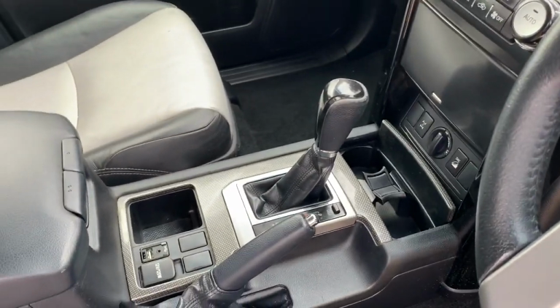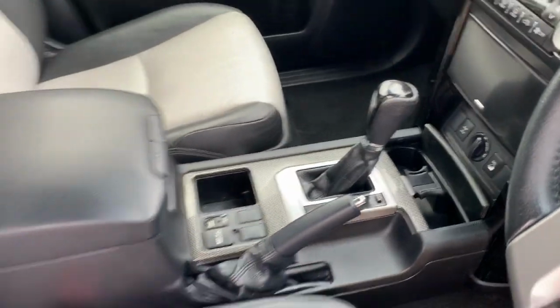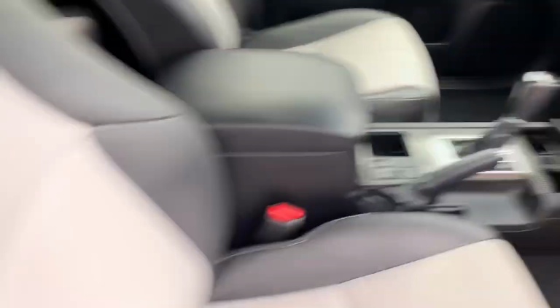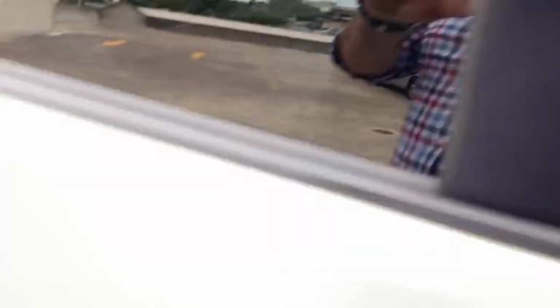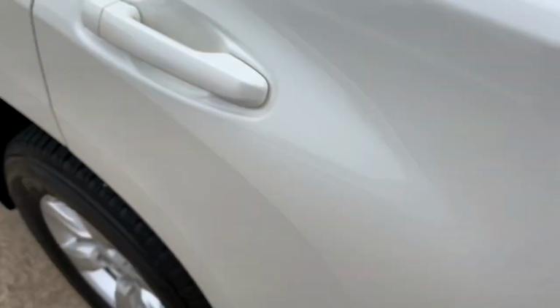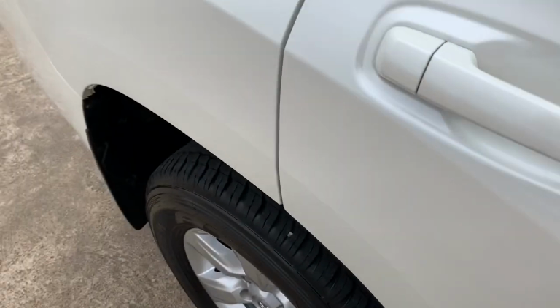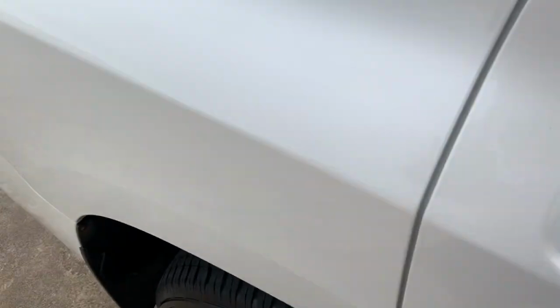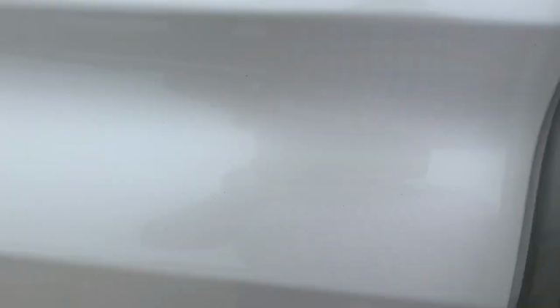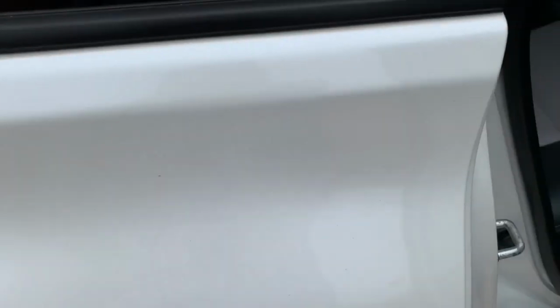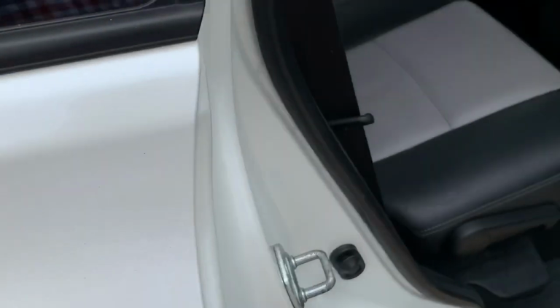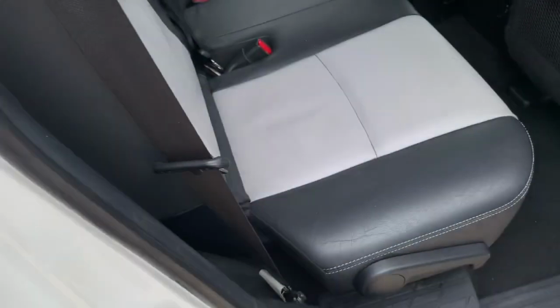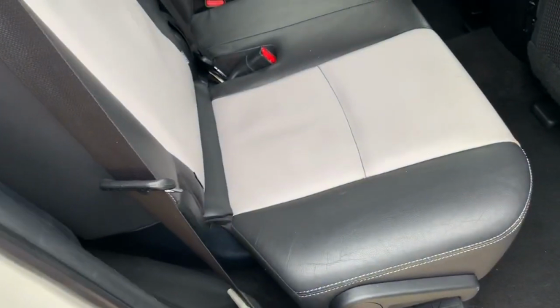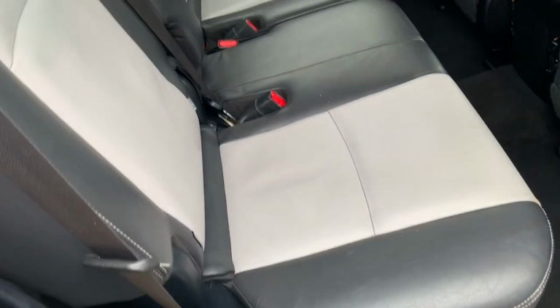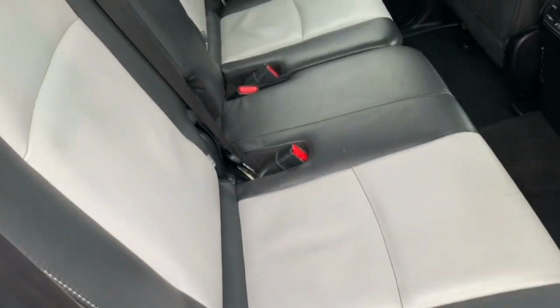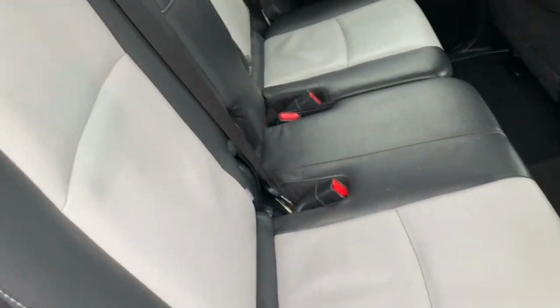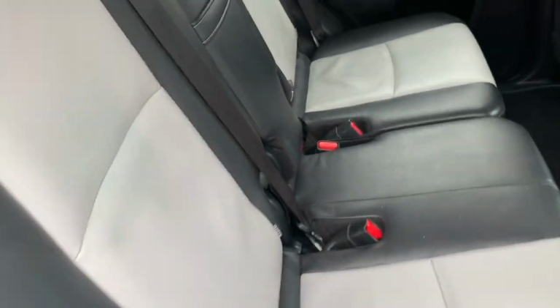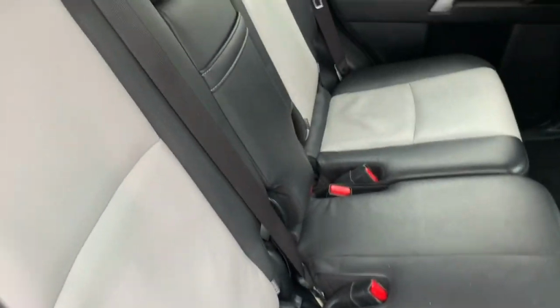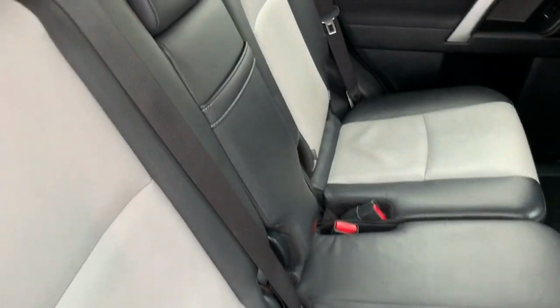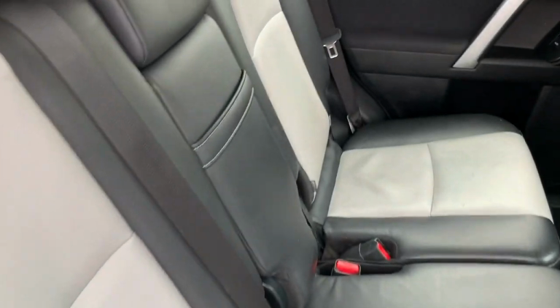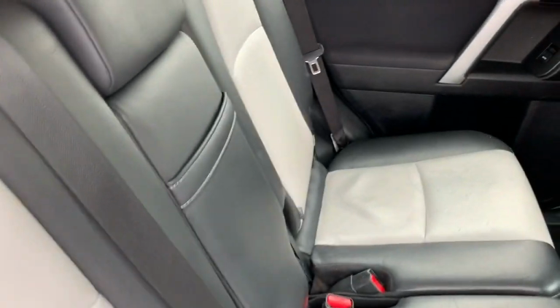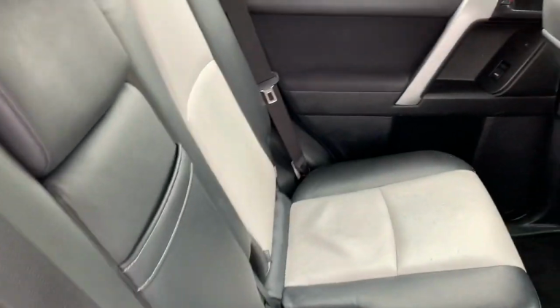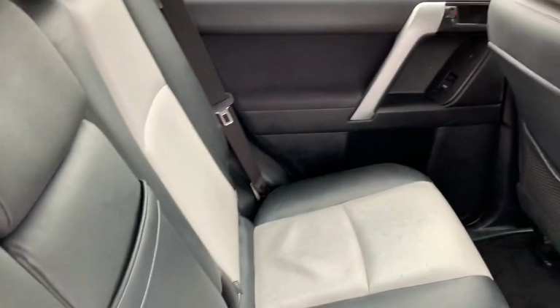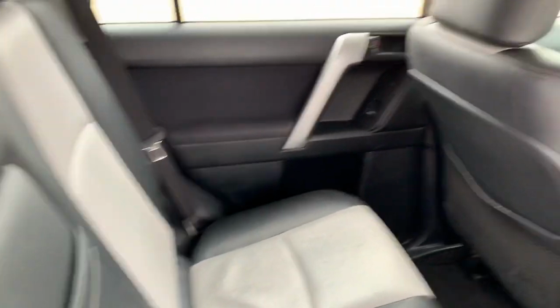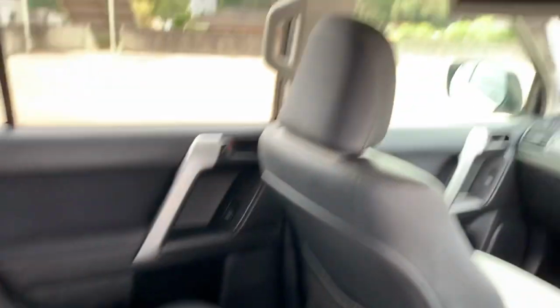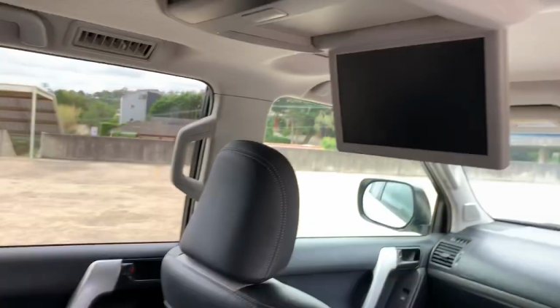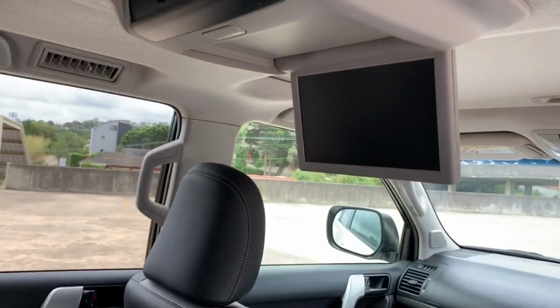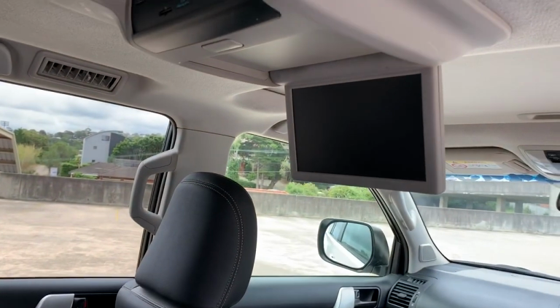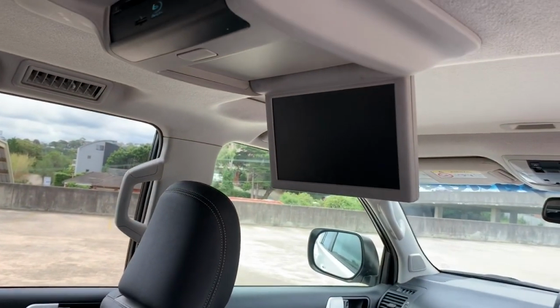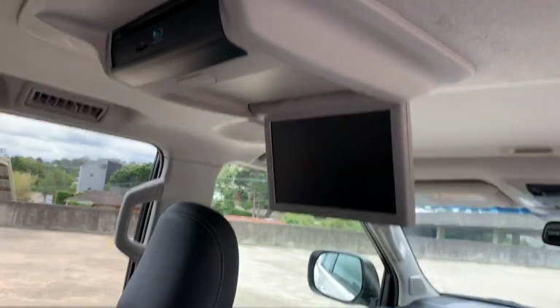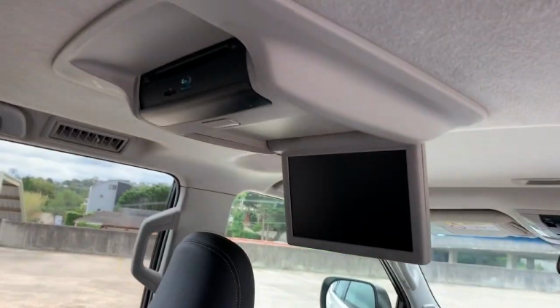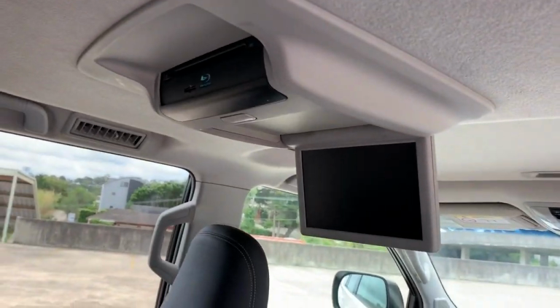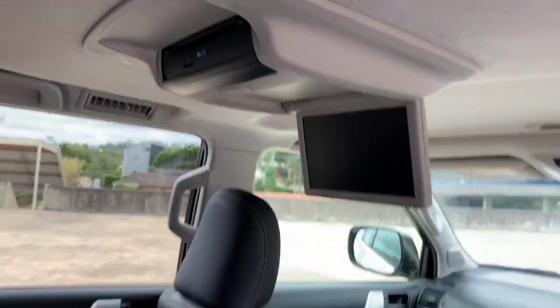Let's have a look in the back — nice condition of the back leather seats, hardly been sat in. You've also got the DVD that drops down as well.